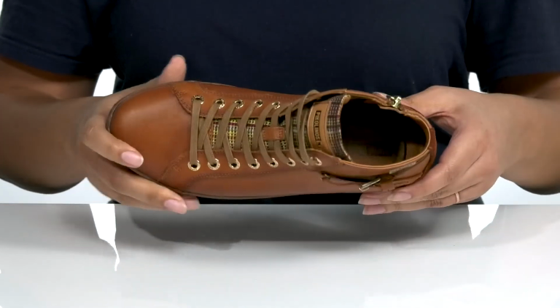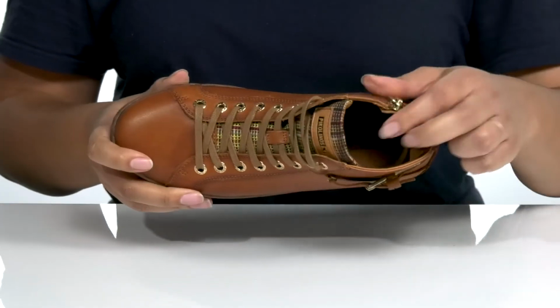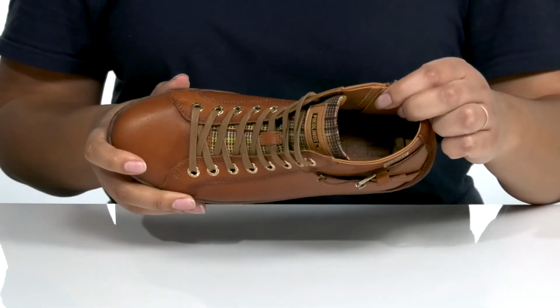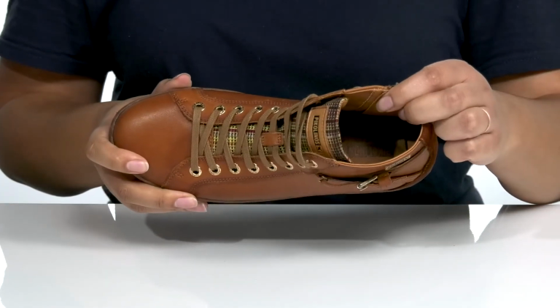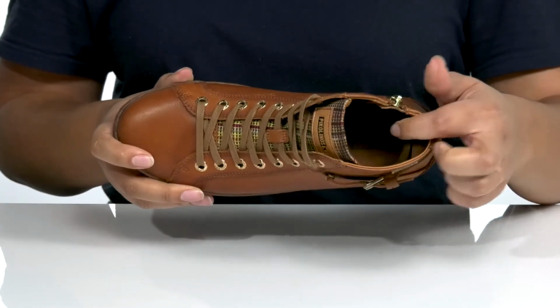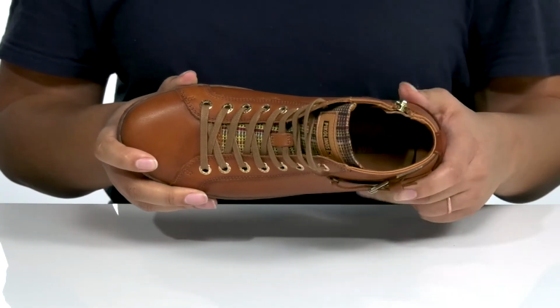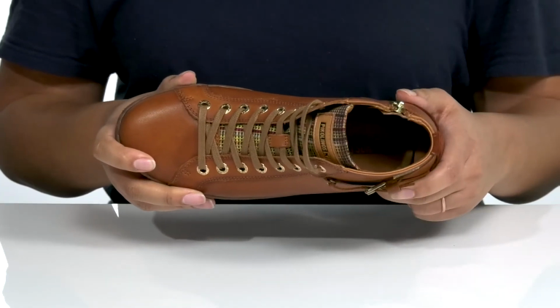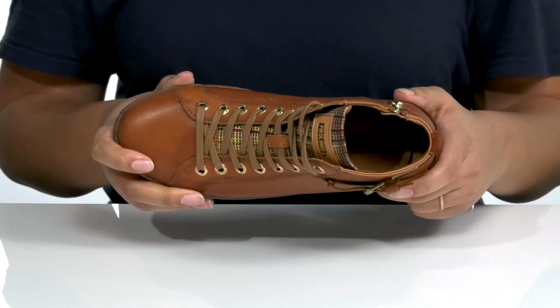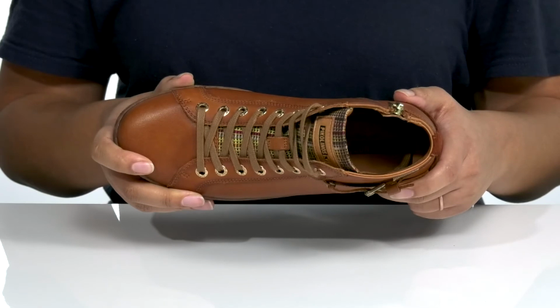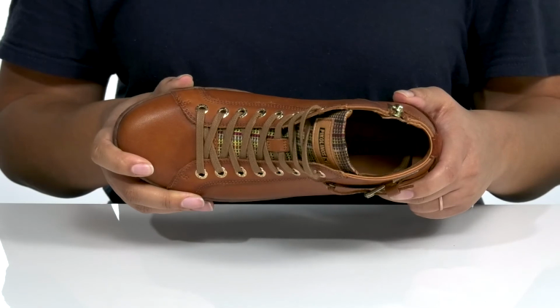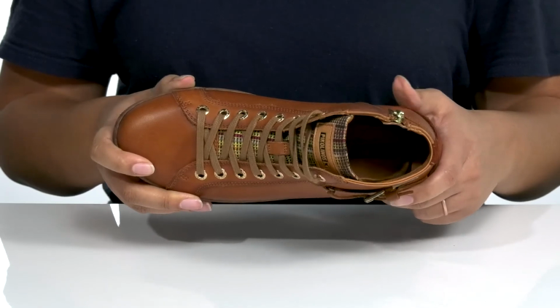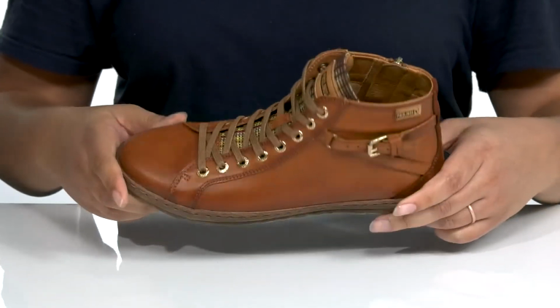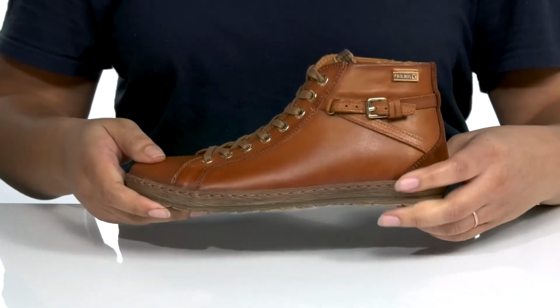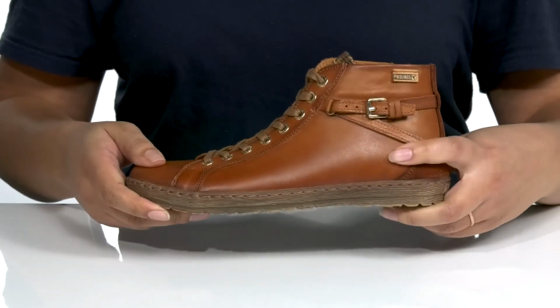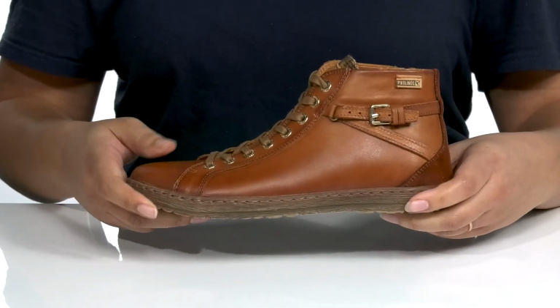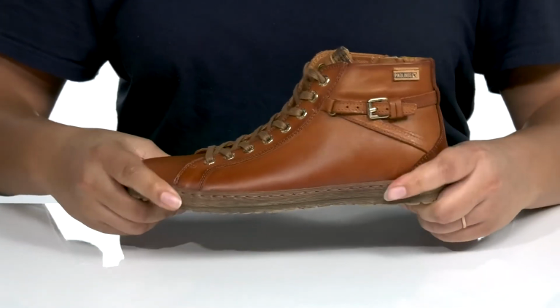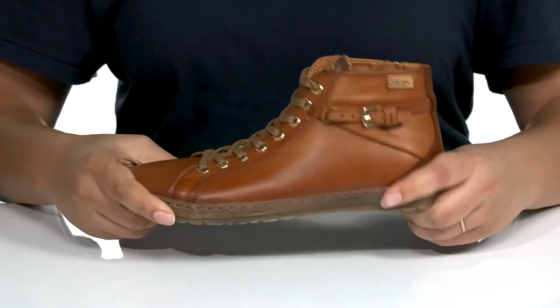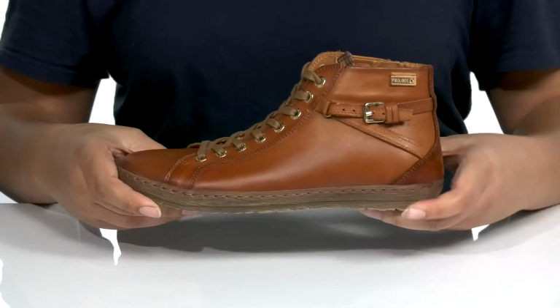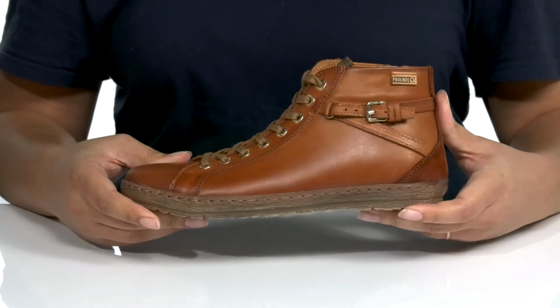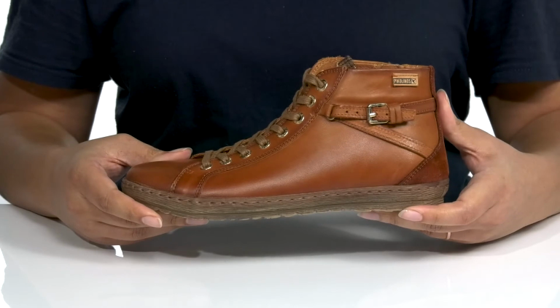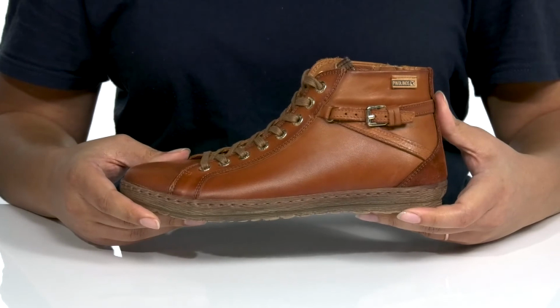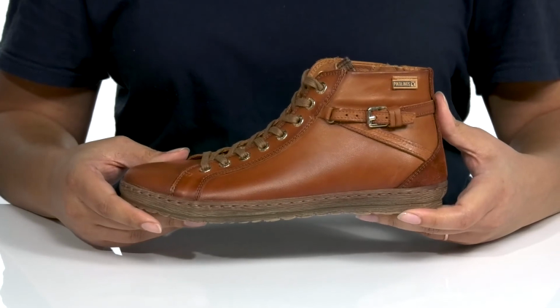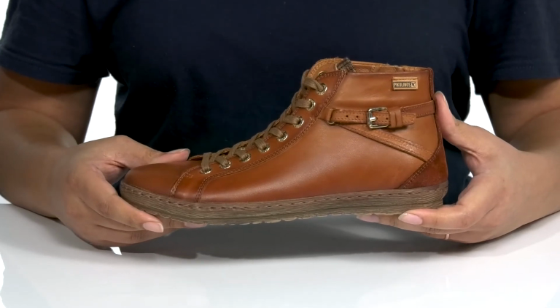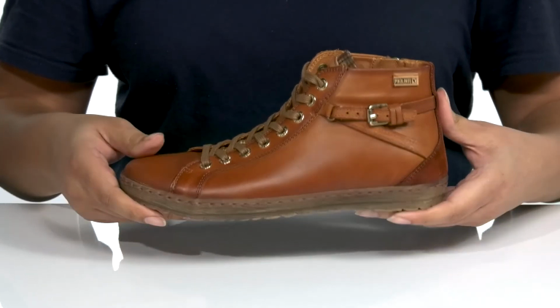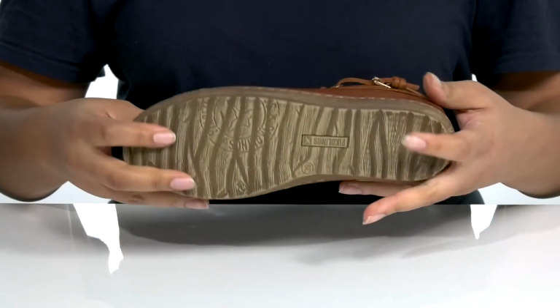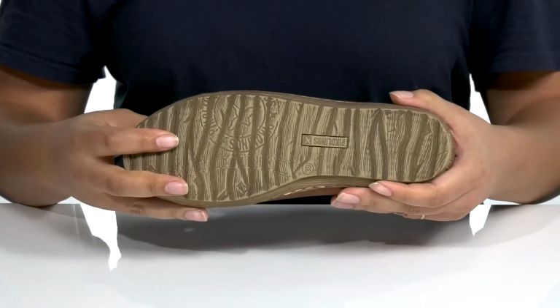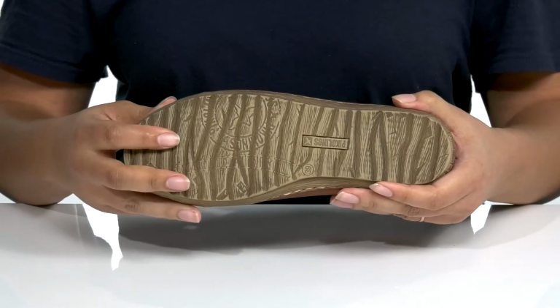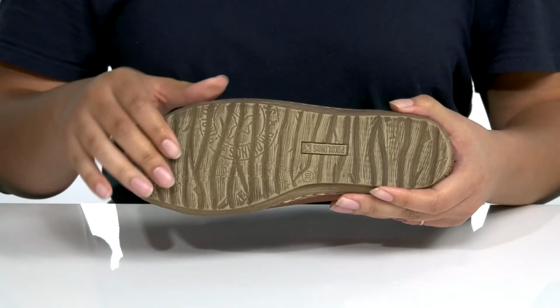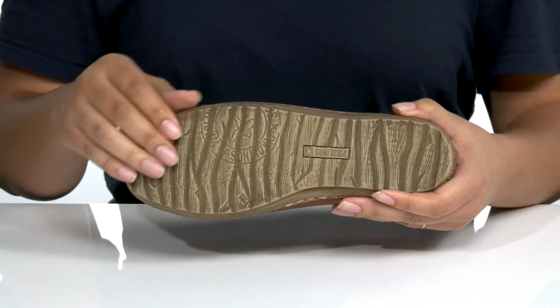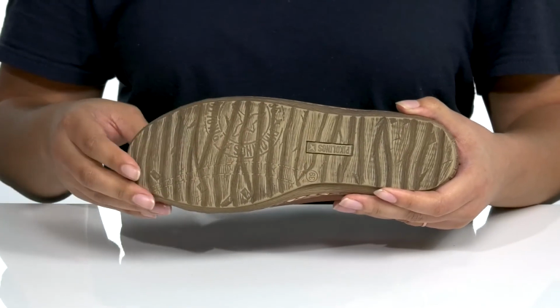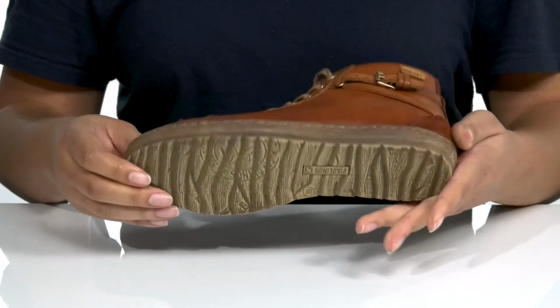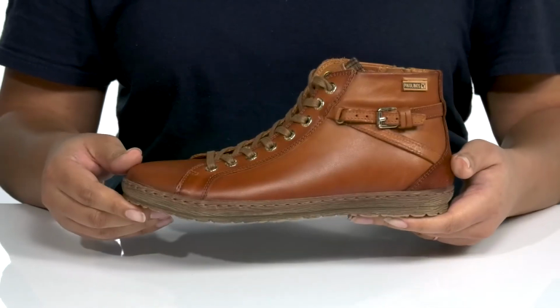Inside there is a leather and textile lining with a cushioned footbed to keep you comfortable all day. The midsole adds more contrast with a sturdy and durable build that's made to last. It's all on top of a durable synthetic outsole that is textured to give you the best grip.